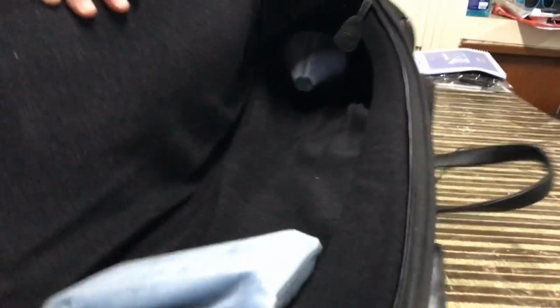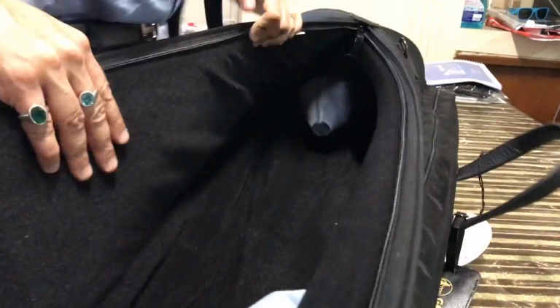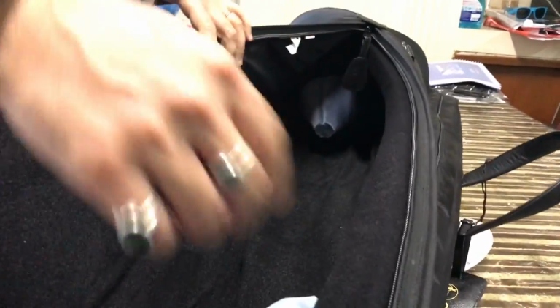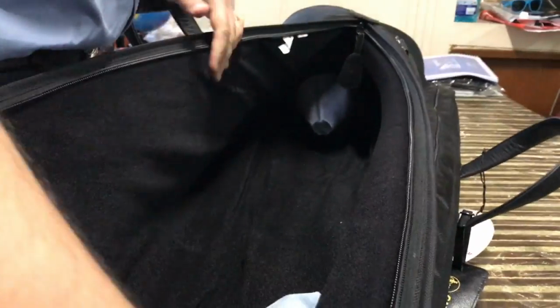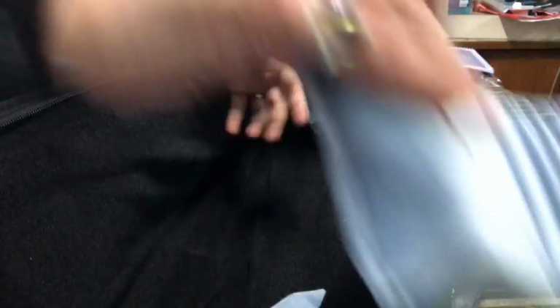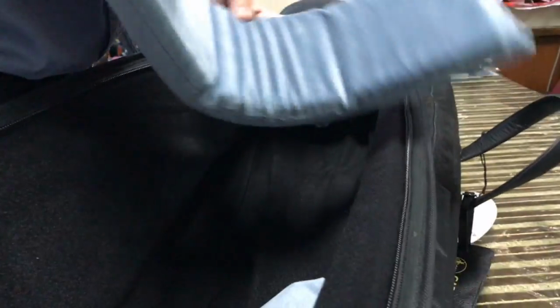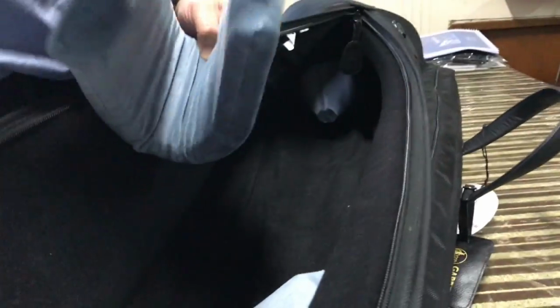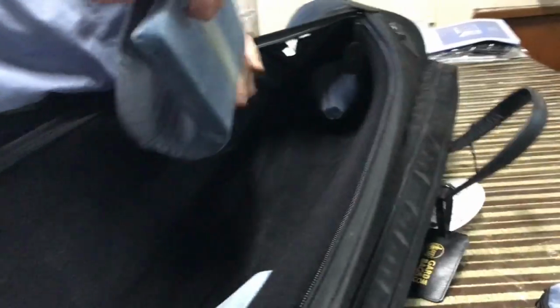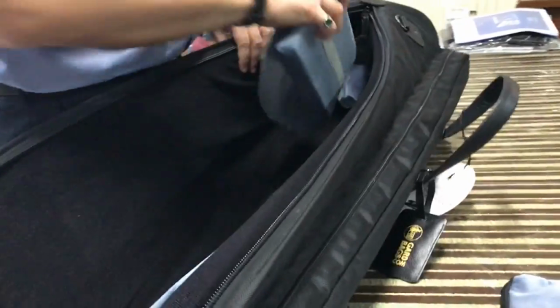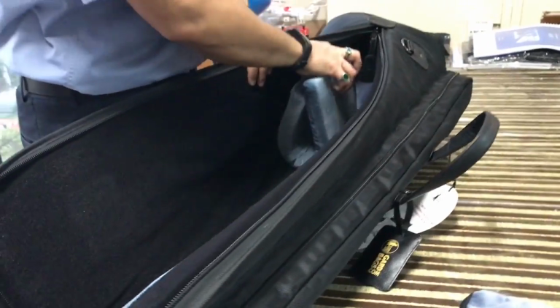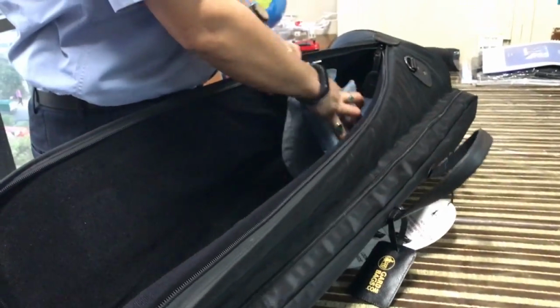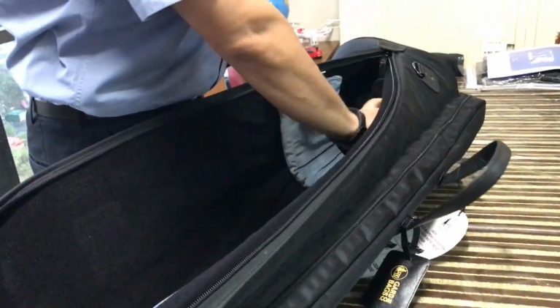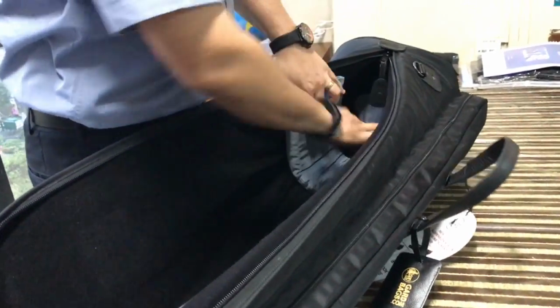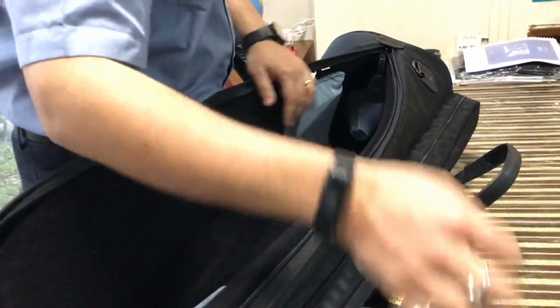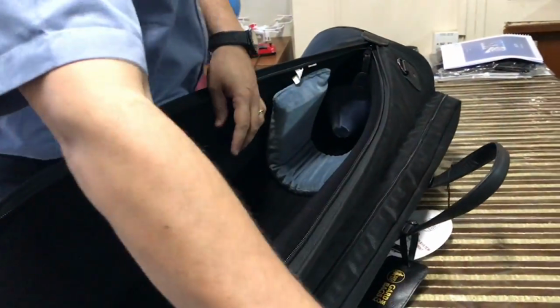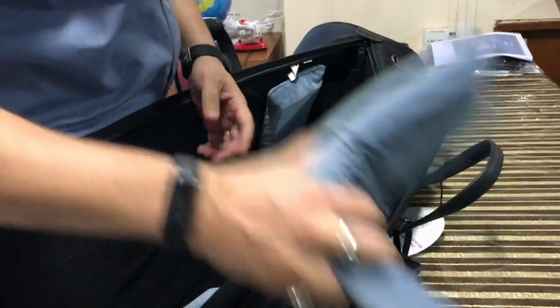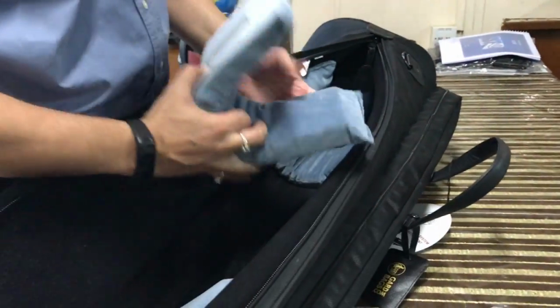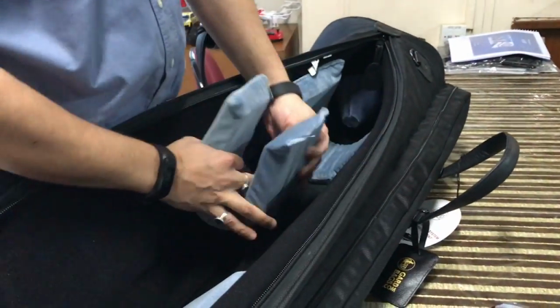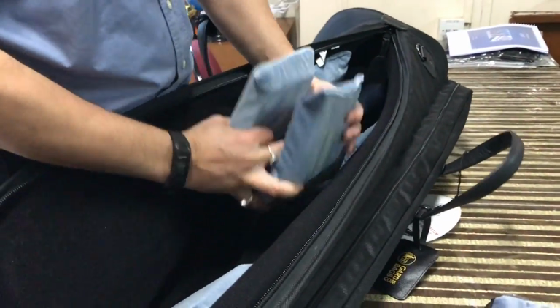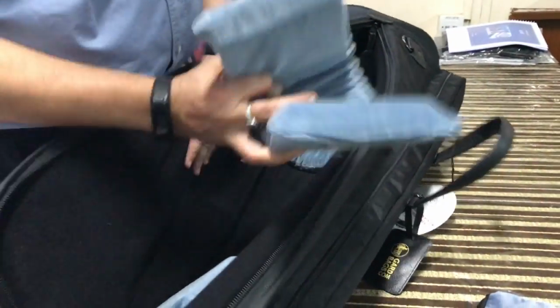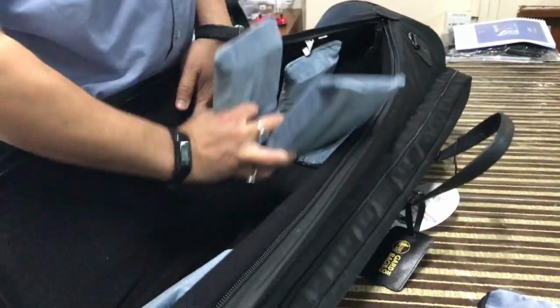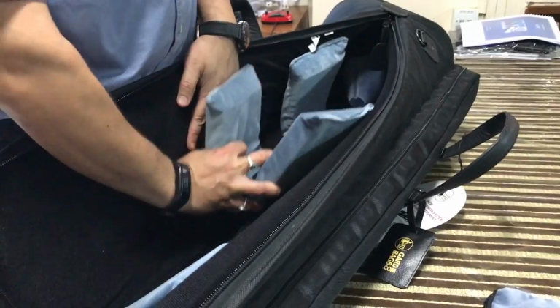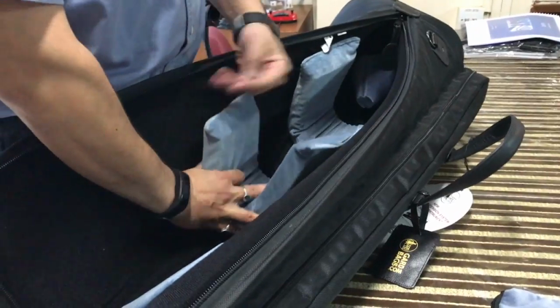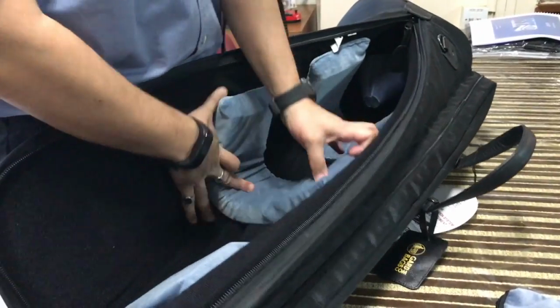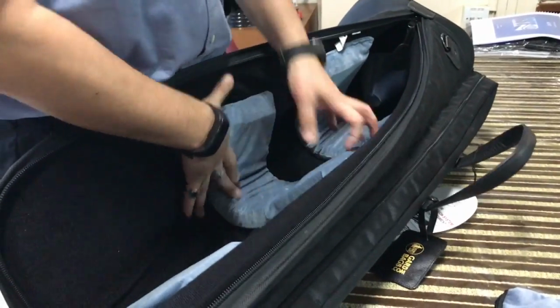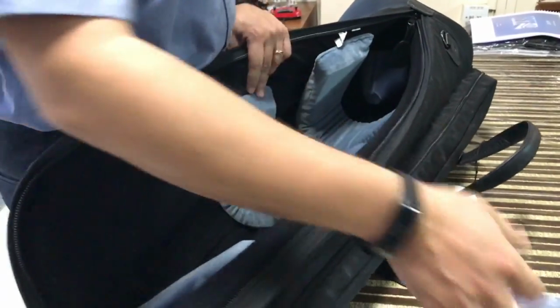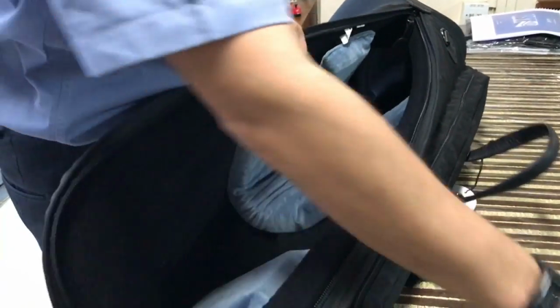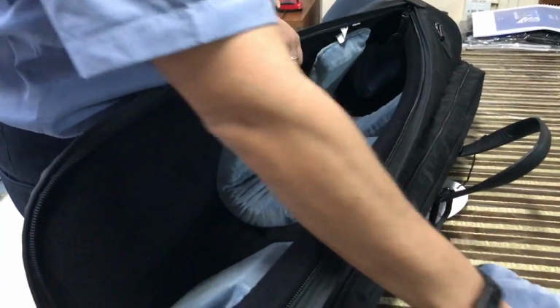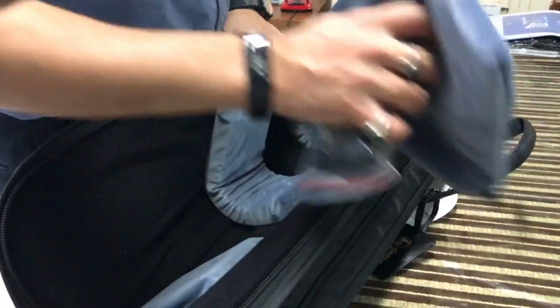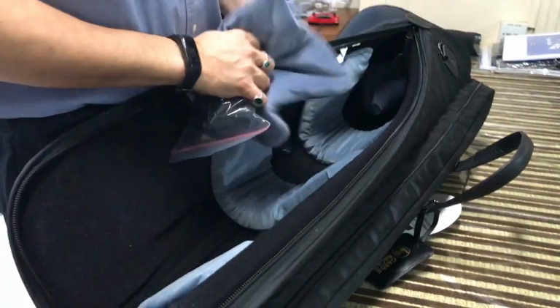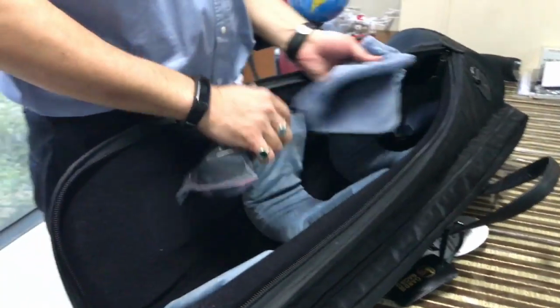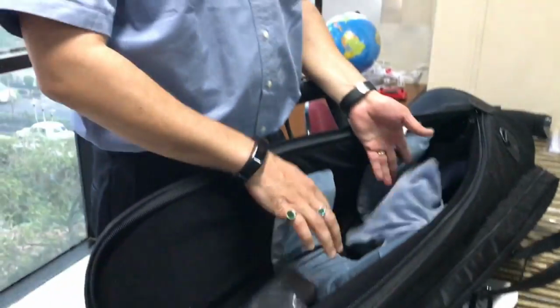So again, this is a GARD base trombone wheelie bag, and I just showed you how to set it up. It has GARD's patented mid-suspension system. Thank you for watching the video.